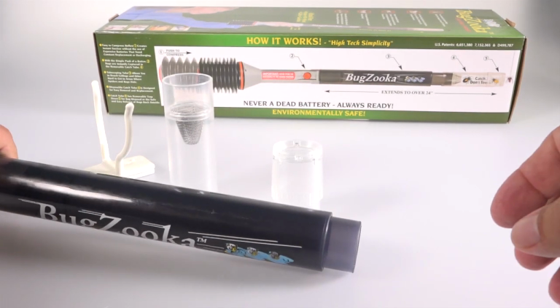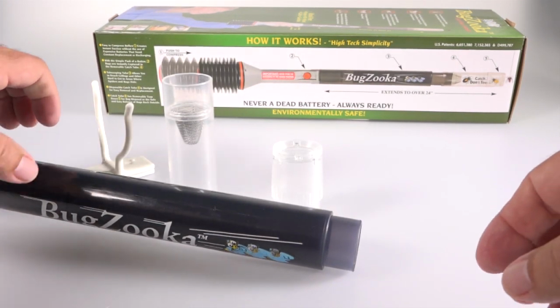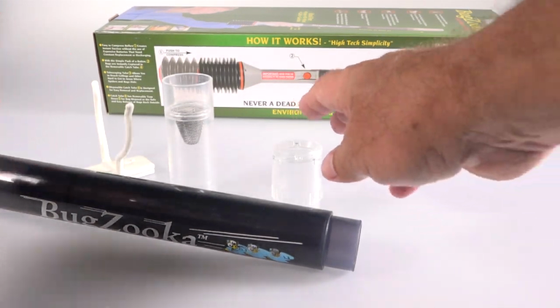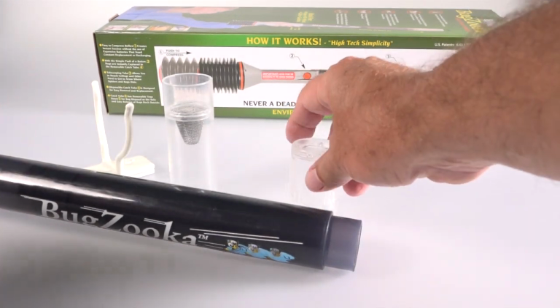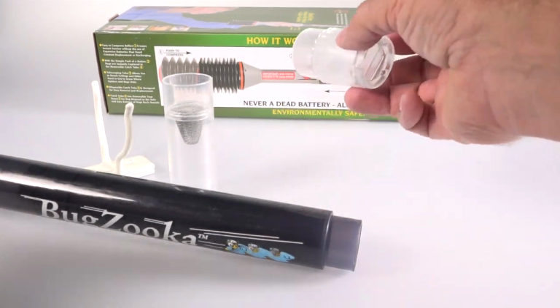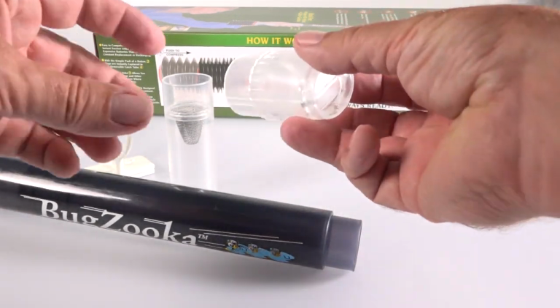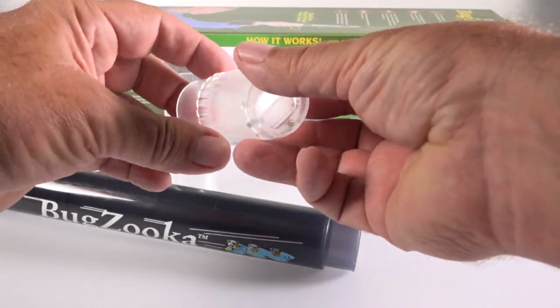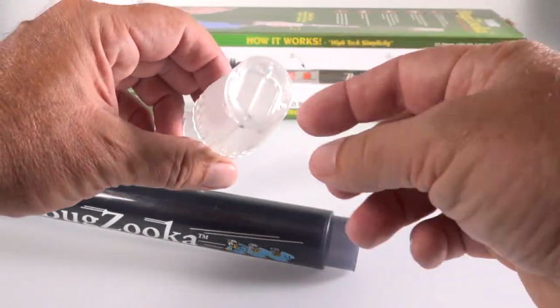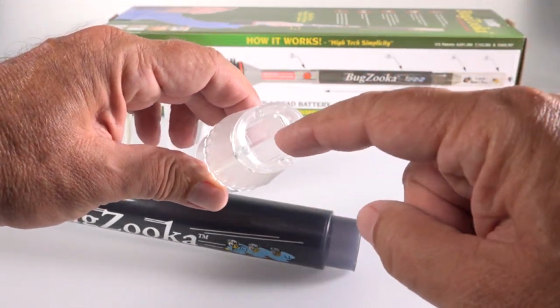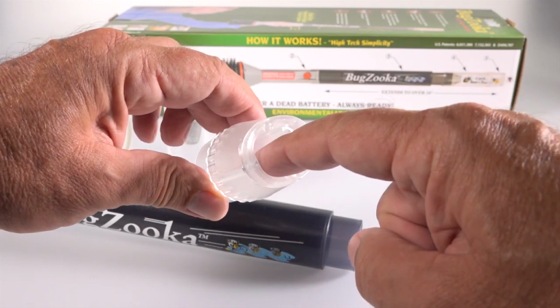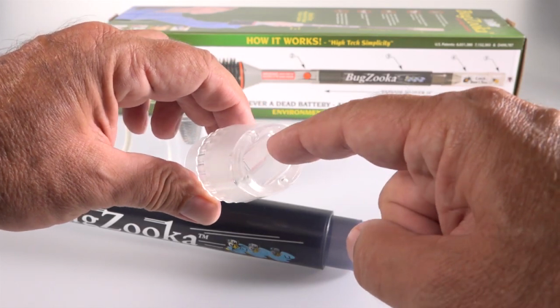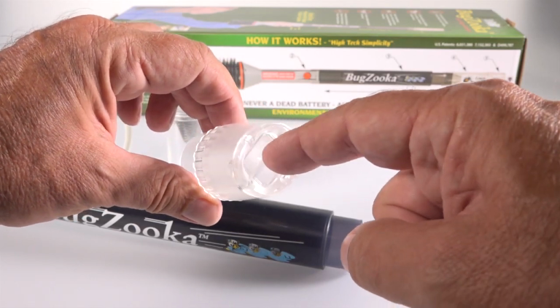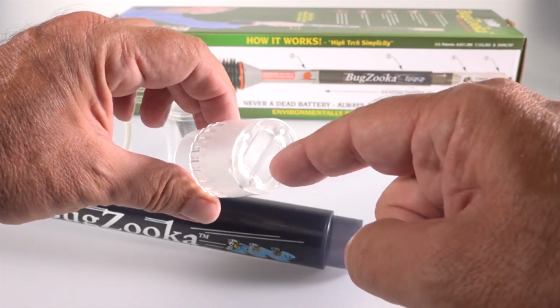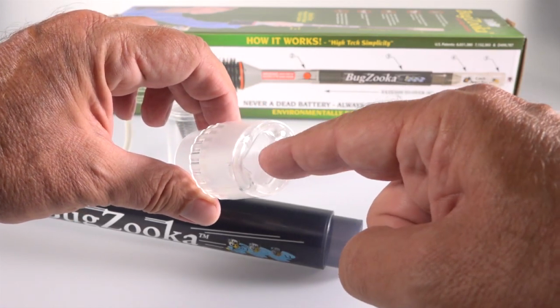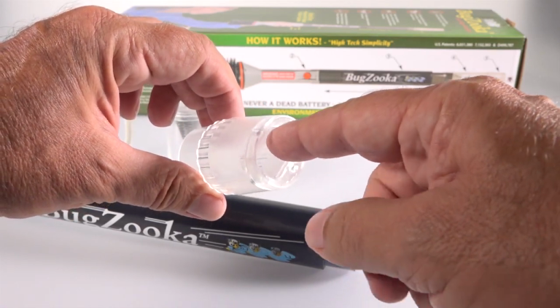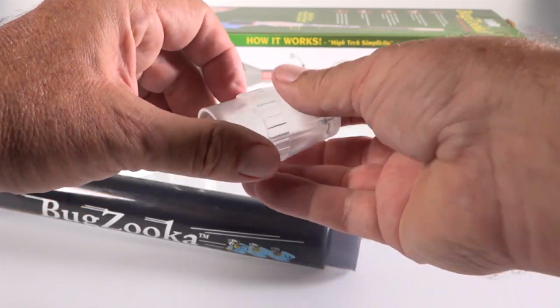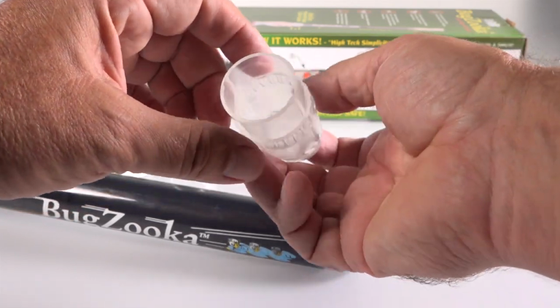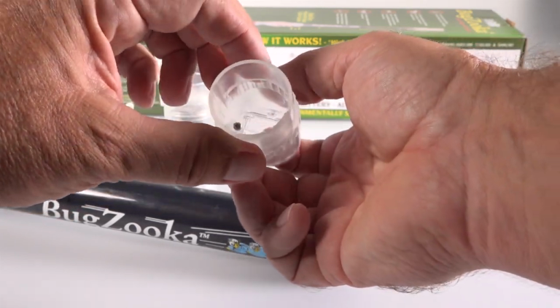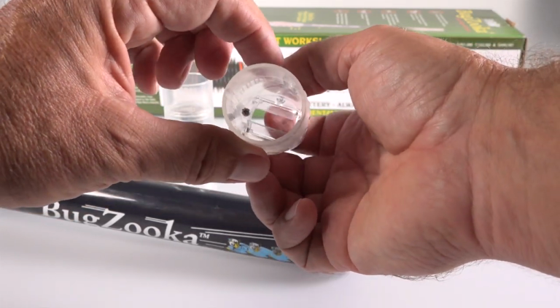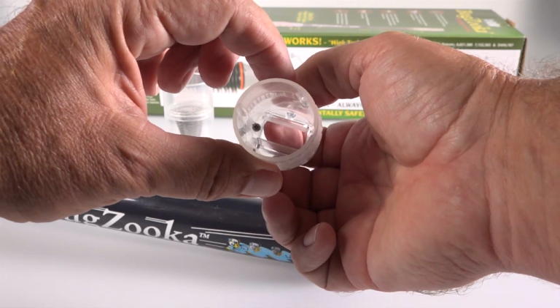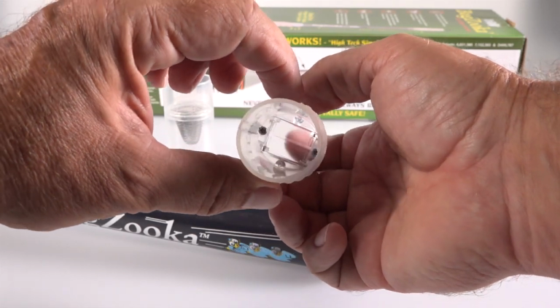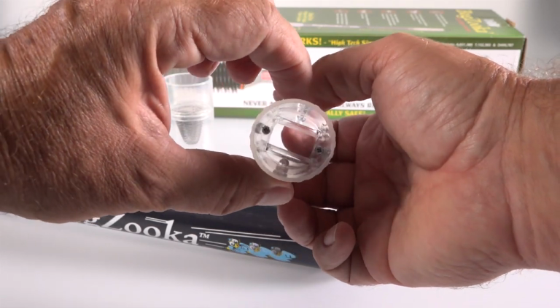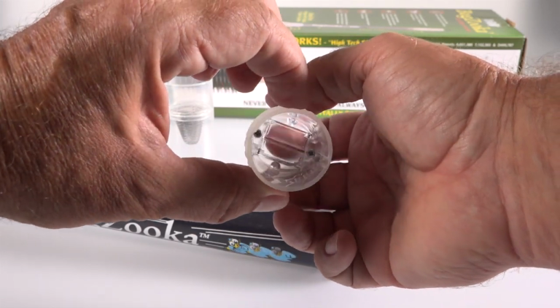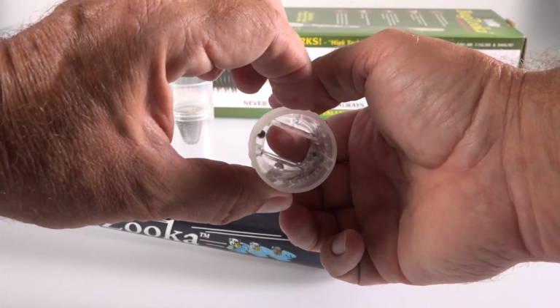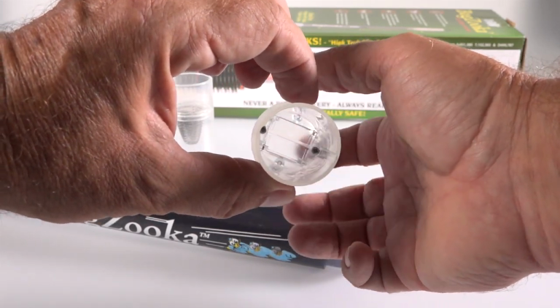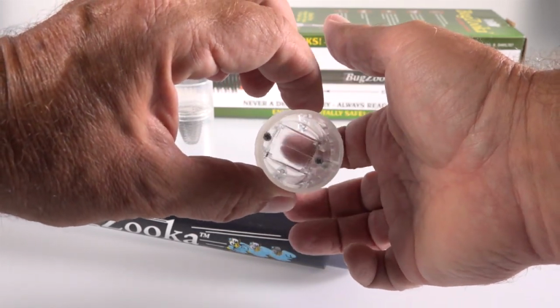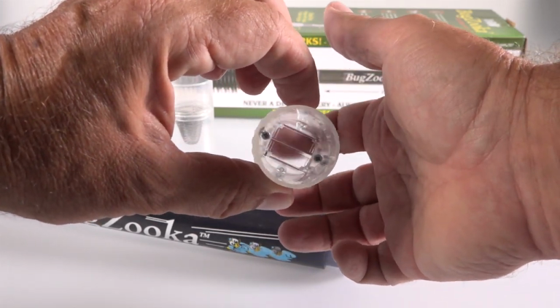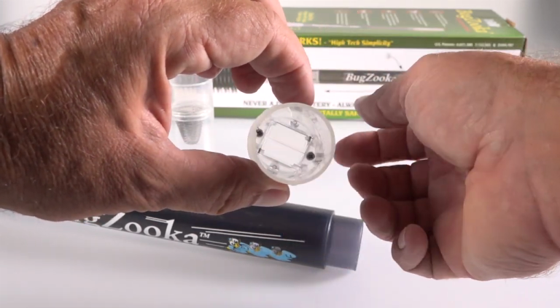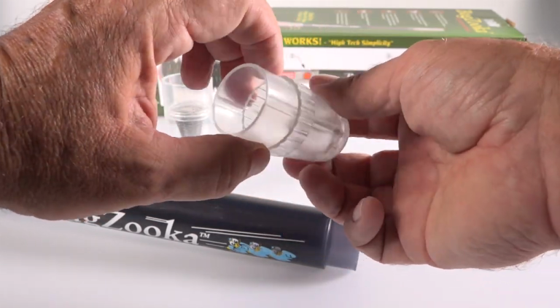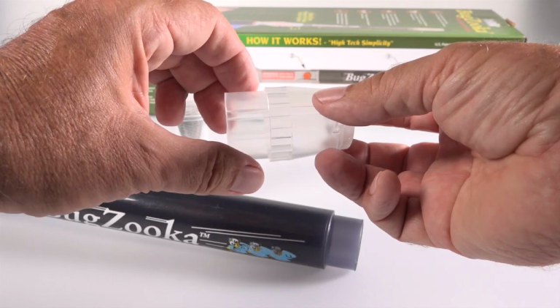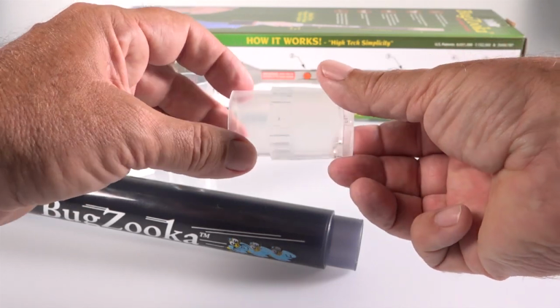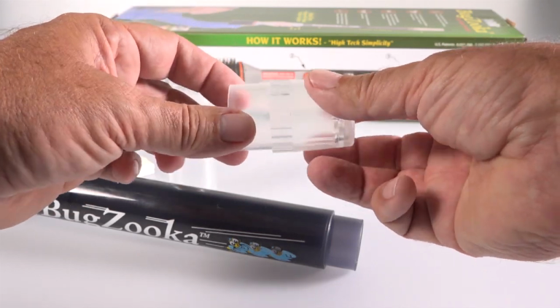It takes a little getting used to. I like to keep it short, but it does have a telescoping end. These clear plastic ends are pretty cool — the suction created by the bellows opens these doors, and the concept is to pull an insect through.